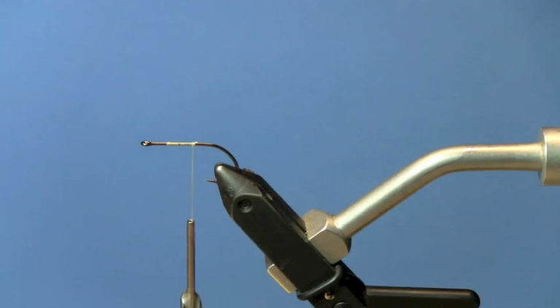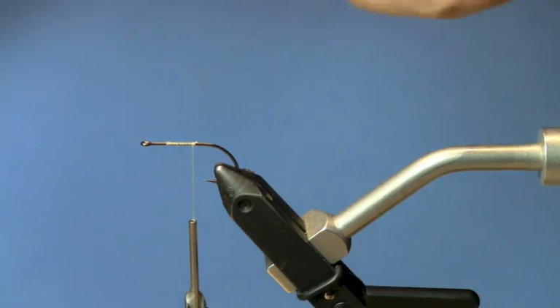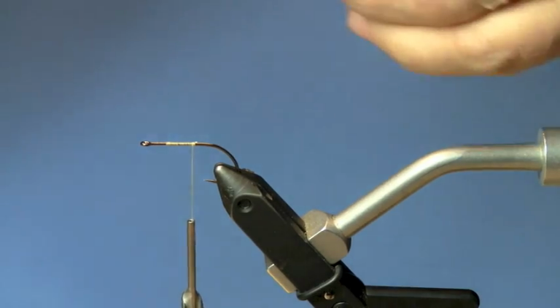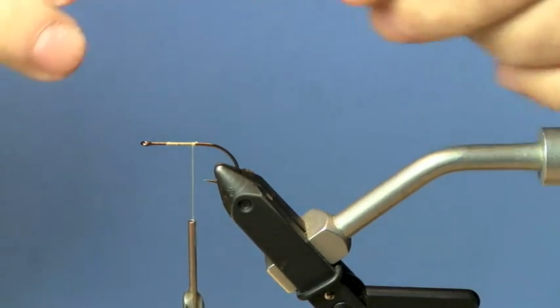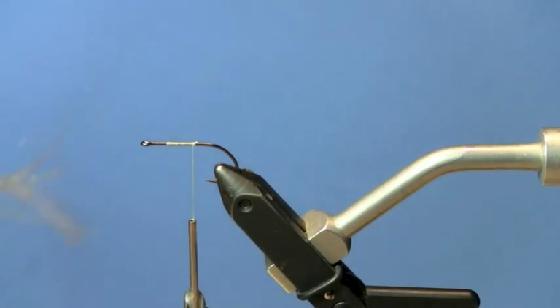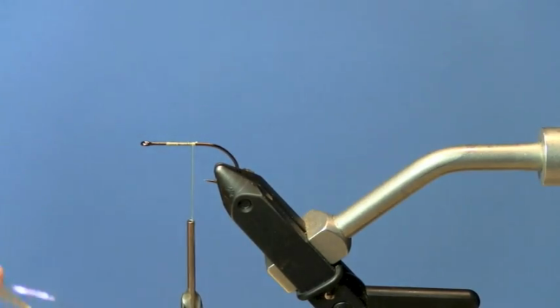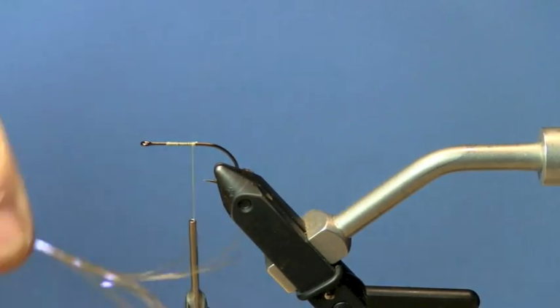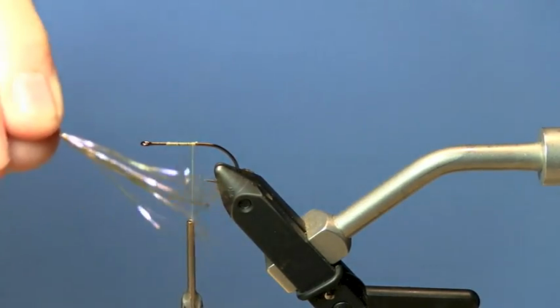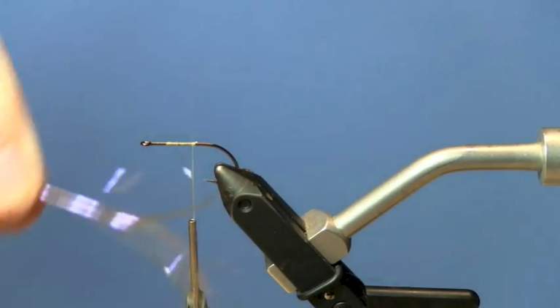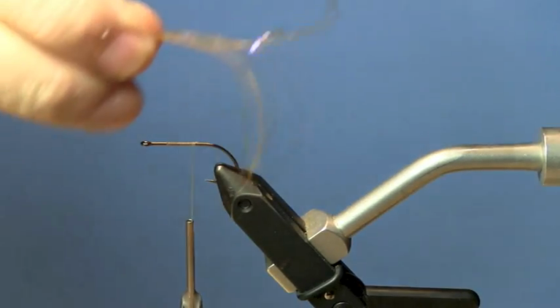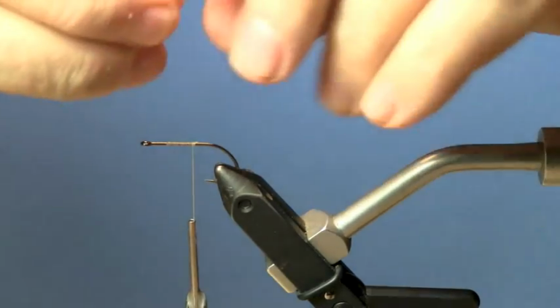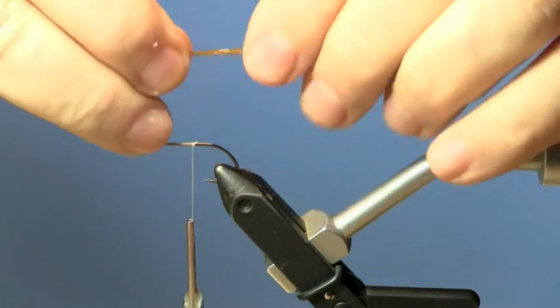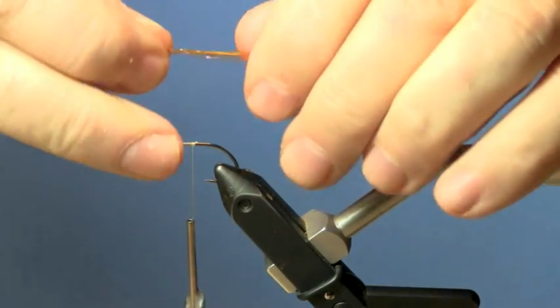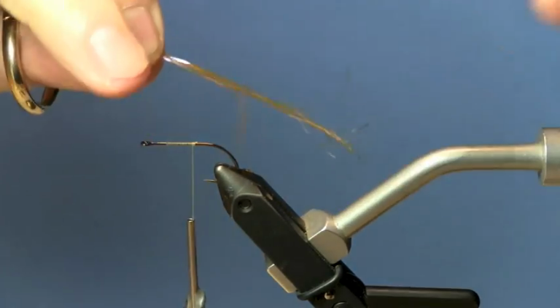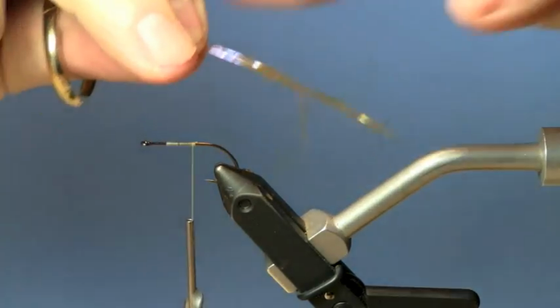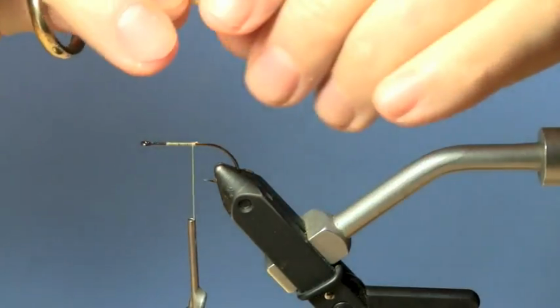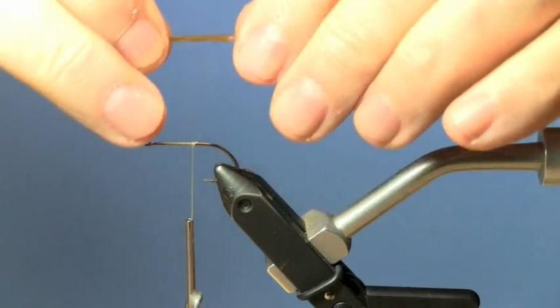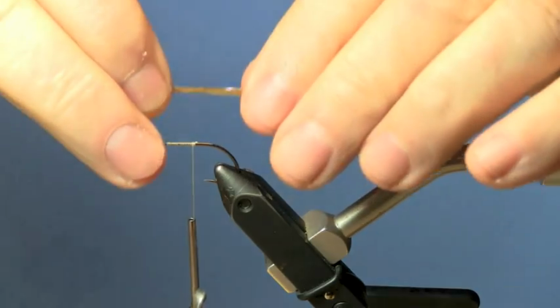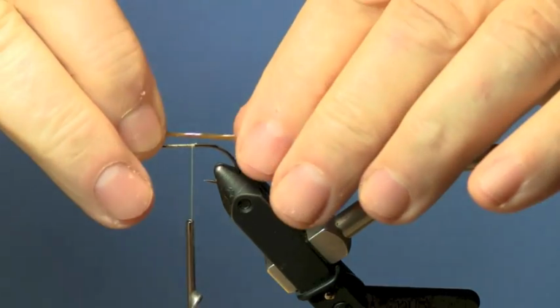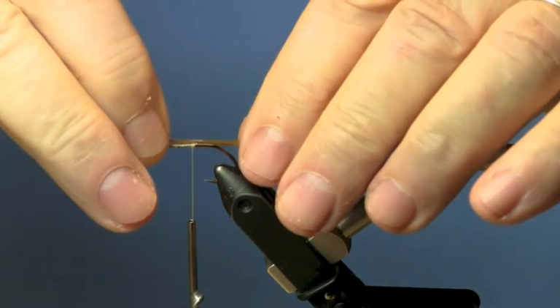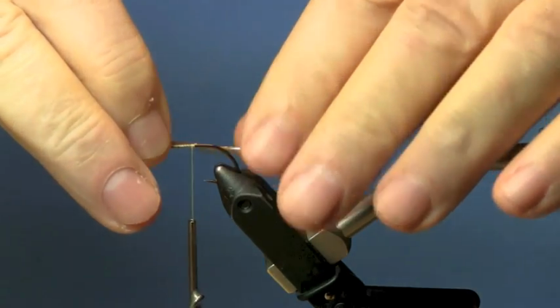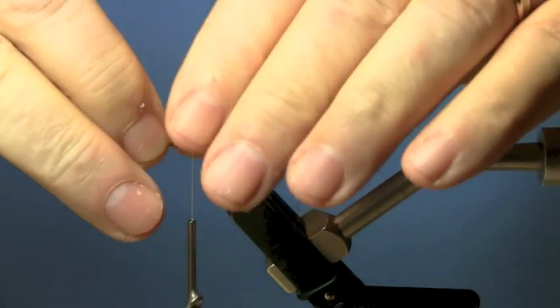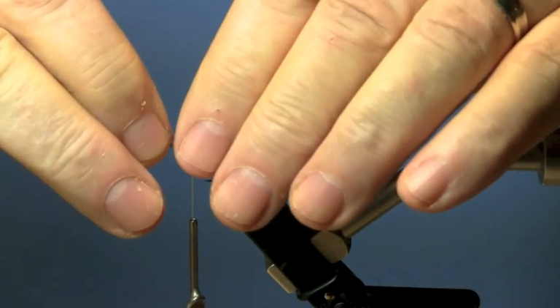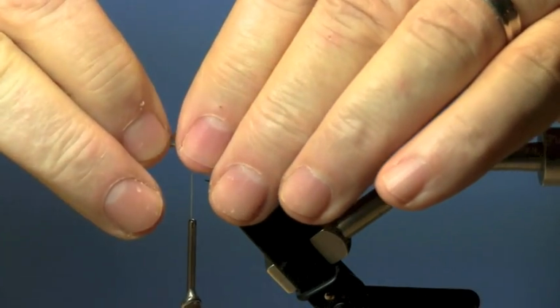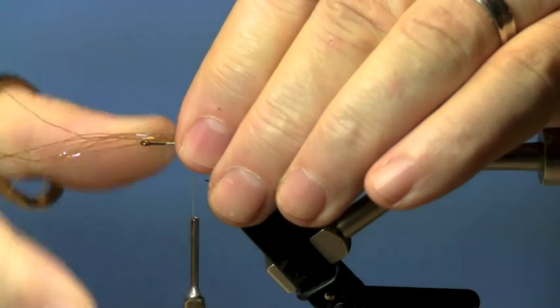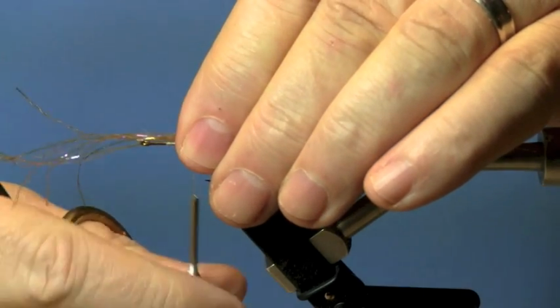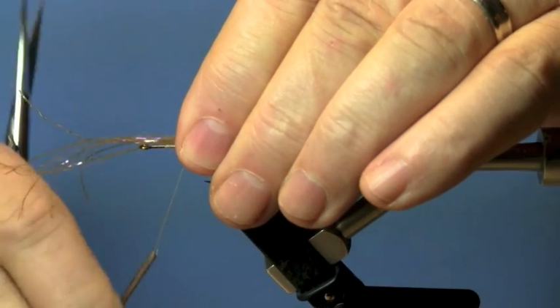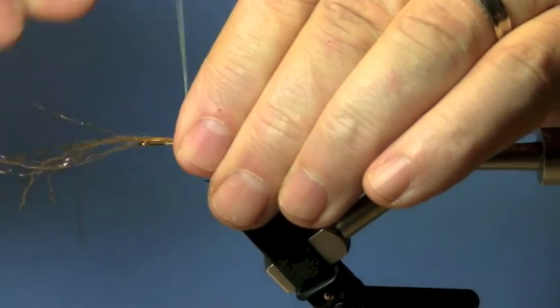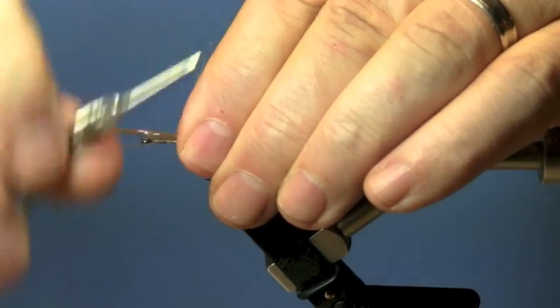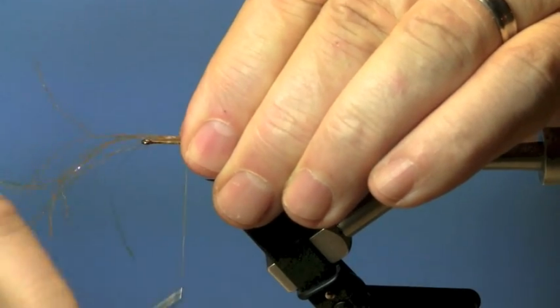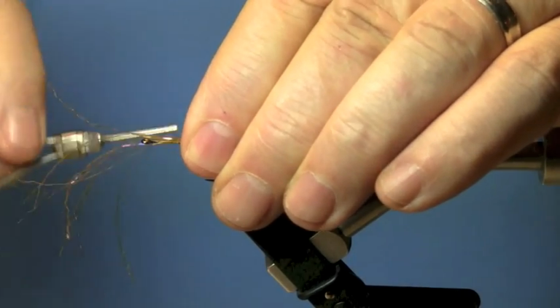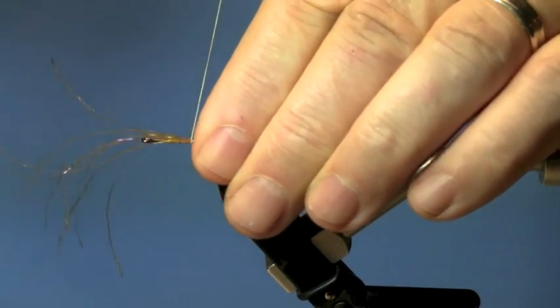Thanks for joining me everyone. Today we're going to tie this articulated brown. It's a pretty cool fly and generally a killer fly where there's a lot of brown trout in the water.